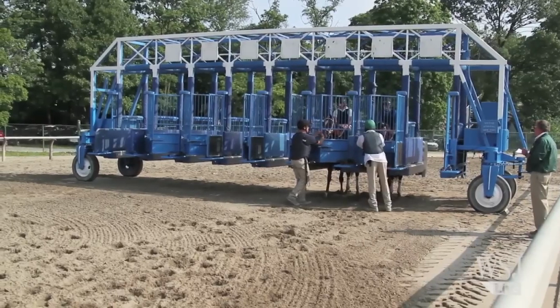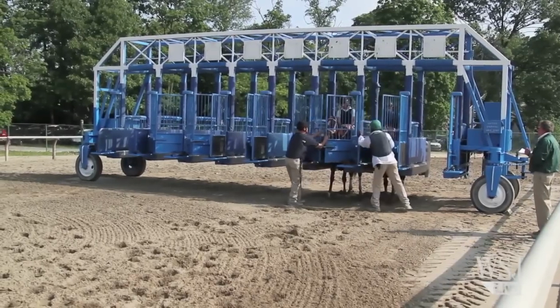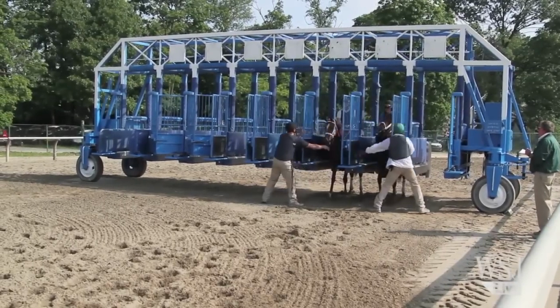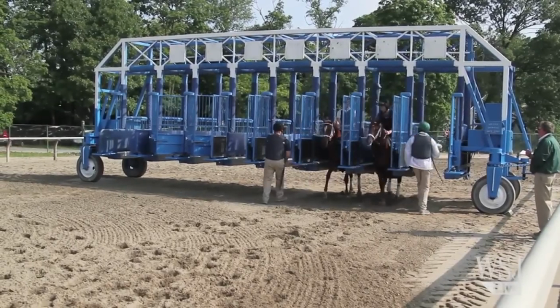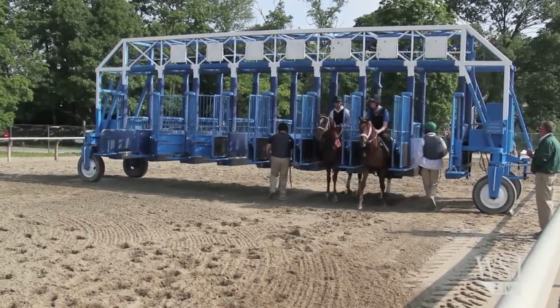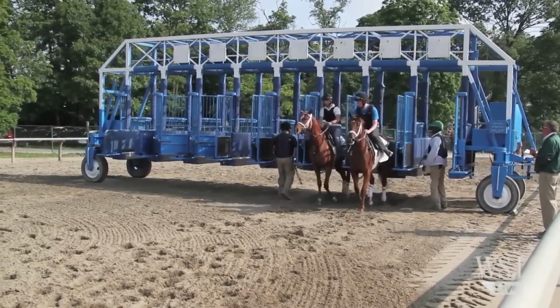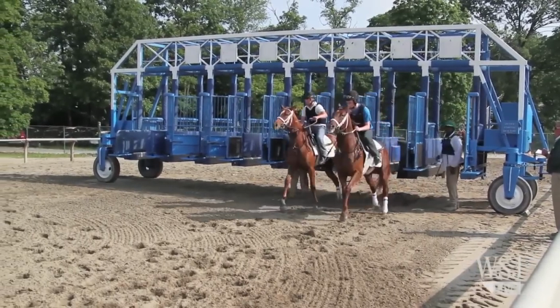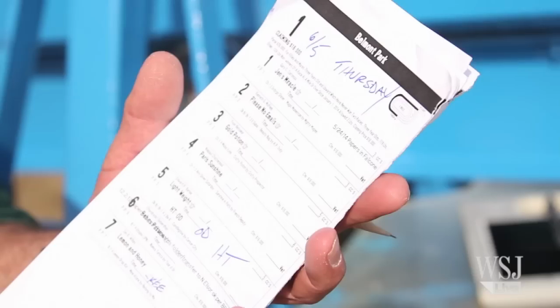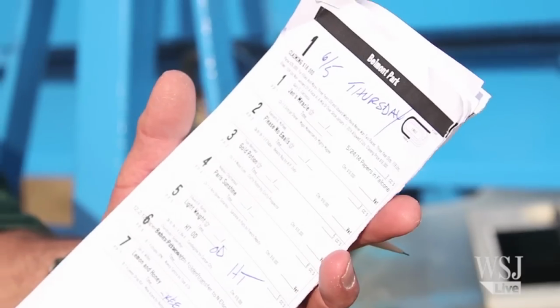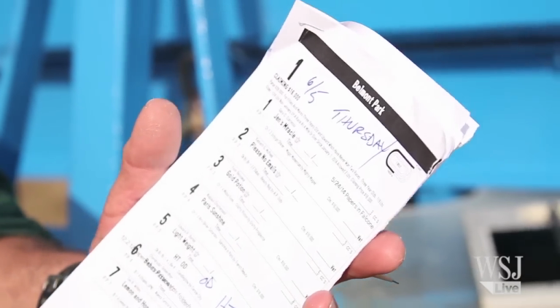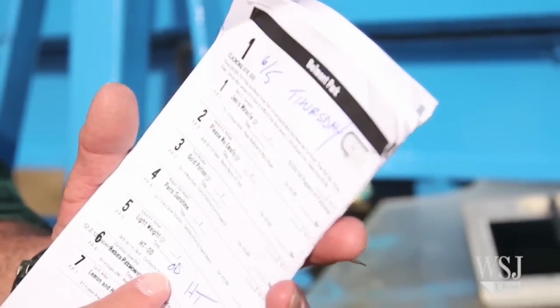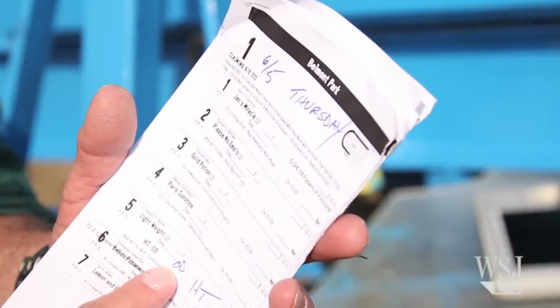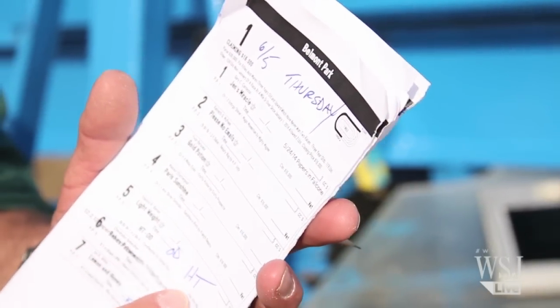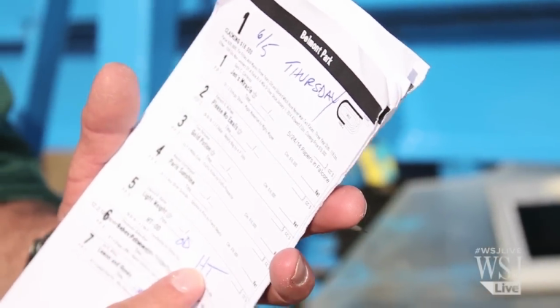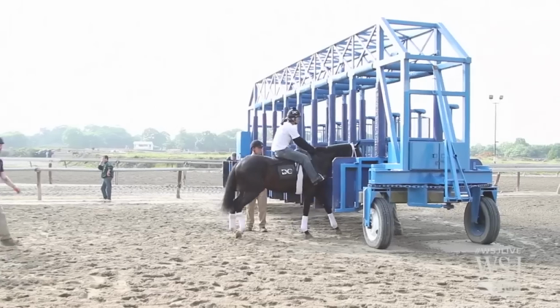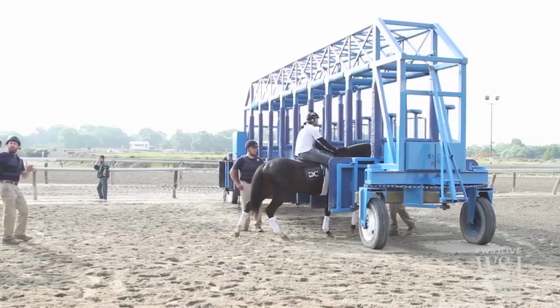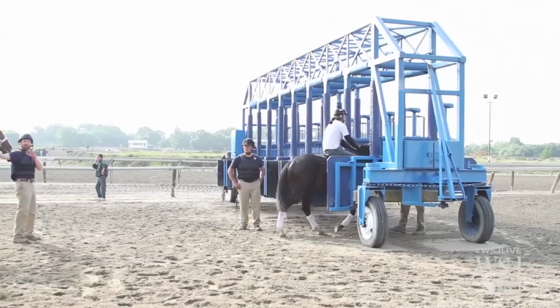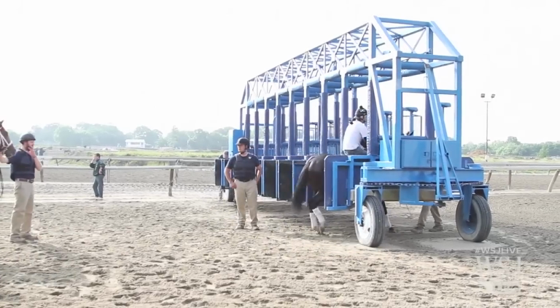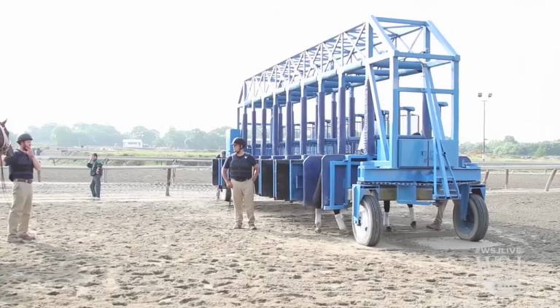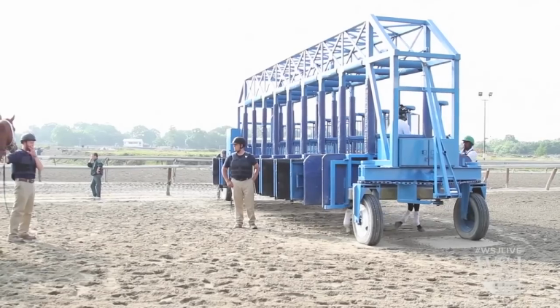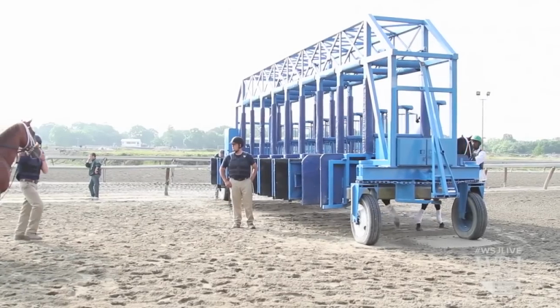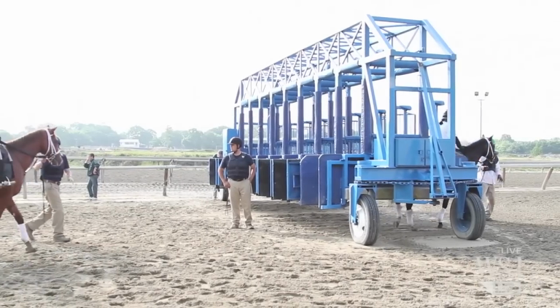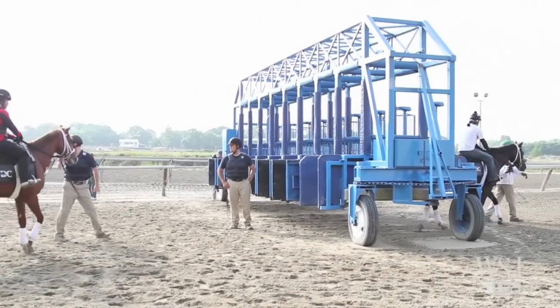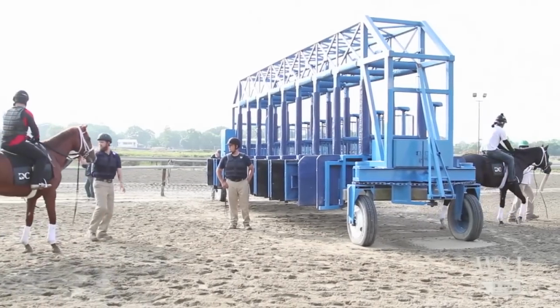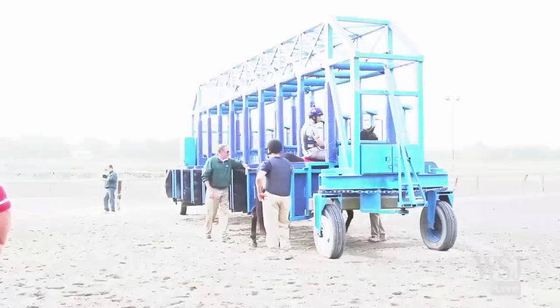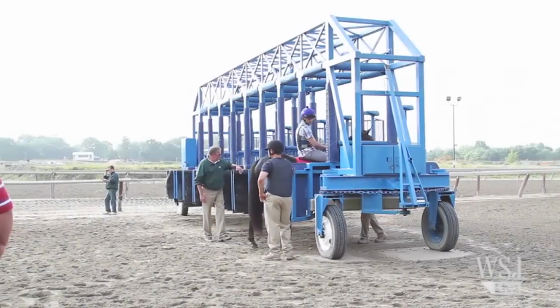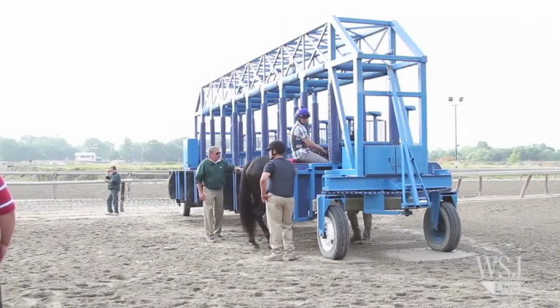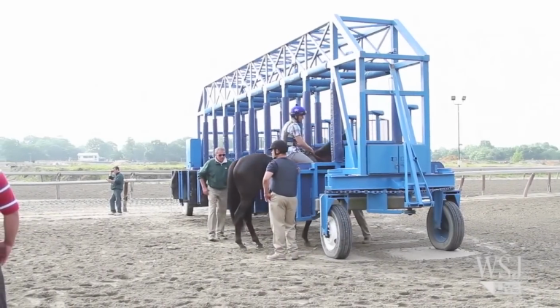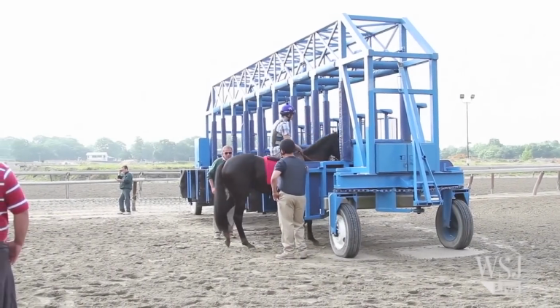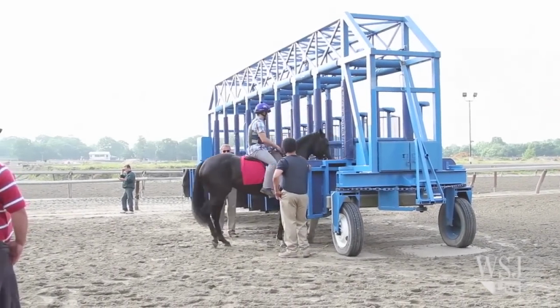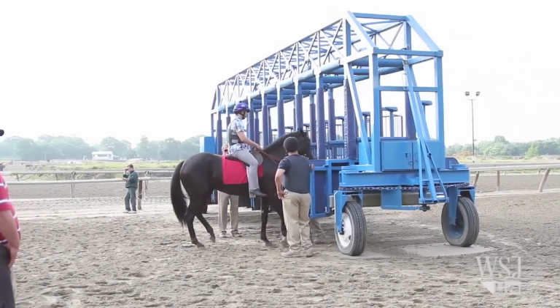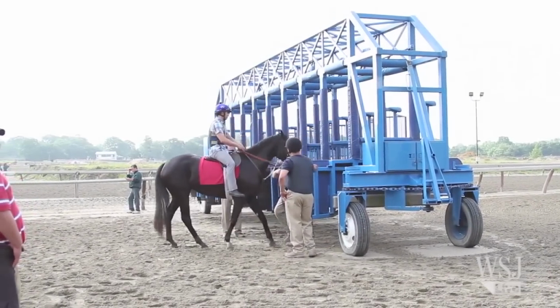Before races start each day, the gate crew holds practice sessions and reviews notes on every horse that will run. Horses are walked through the gates or let in and made to wait before trotting or running out. Sometimes they are backed down at the gate to teach them that it's not always race time.